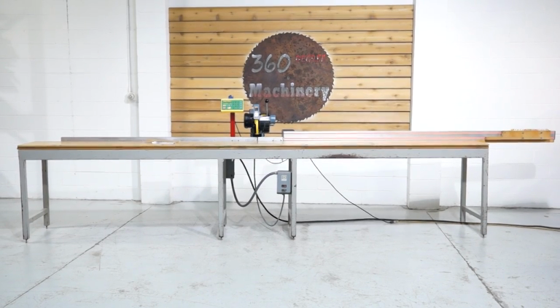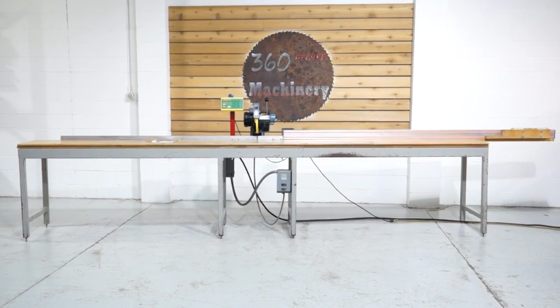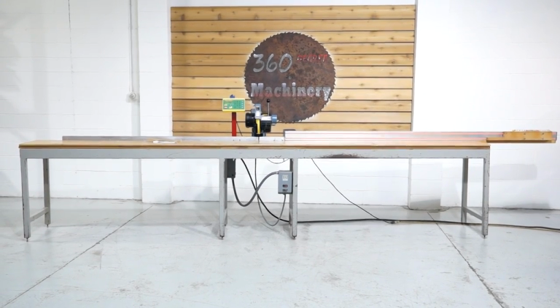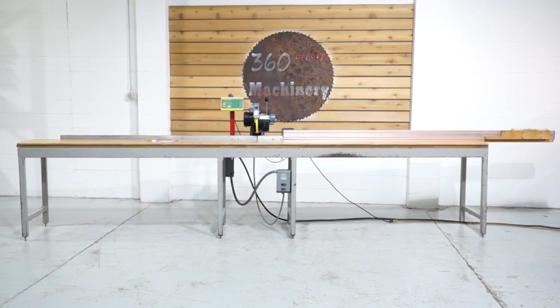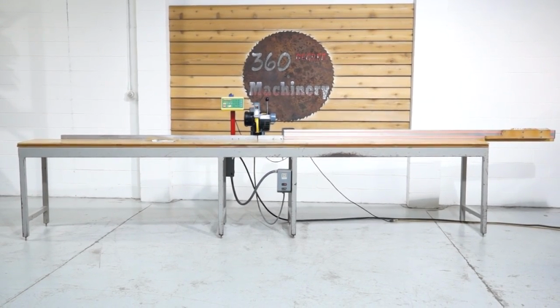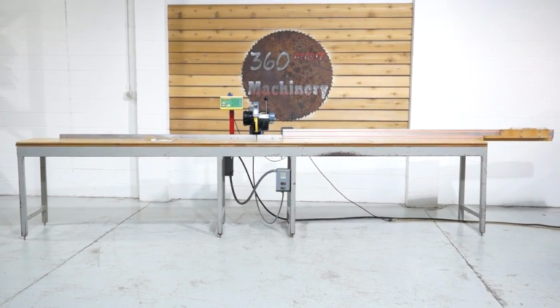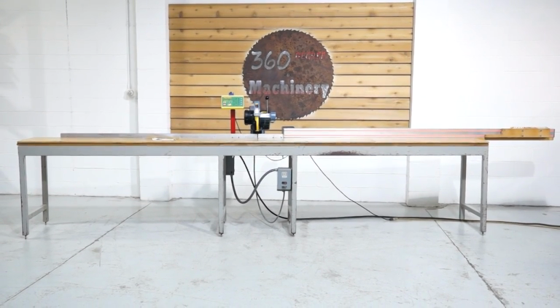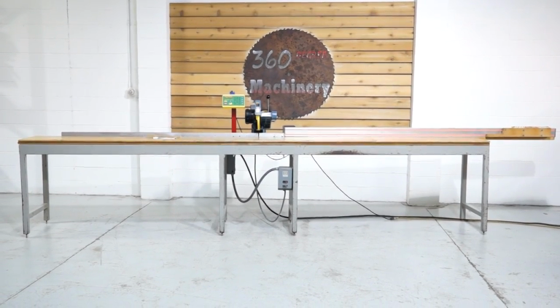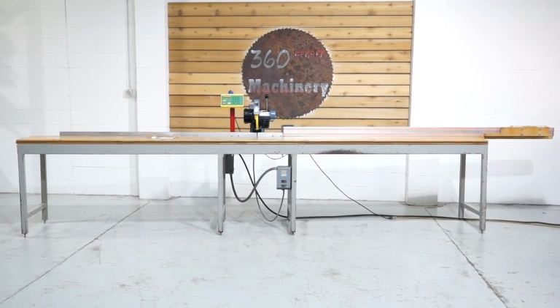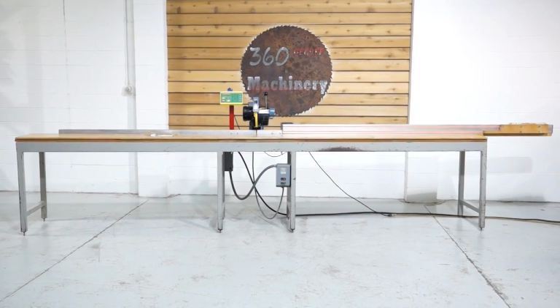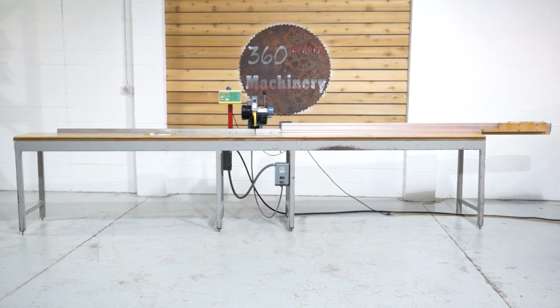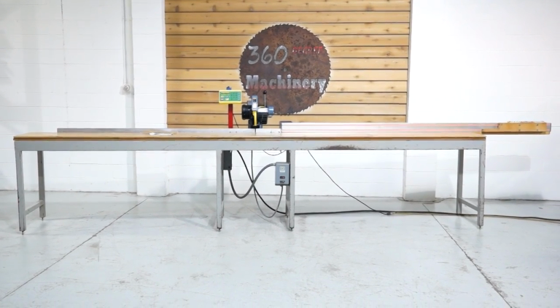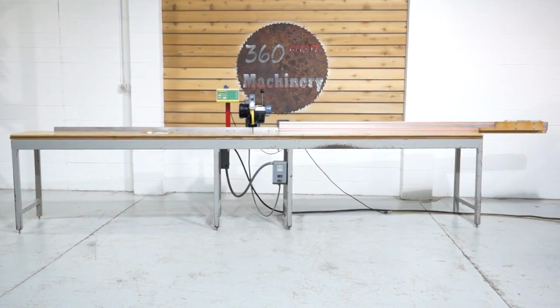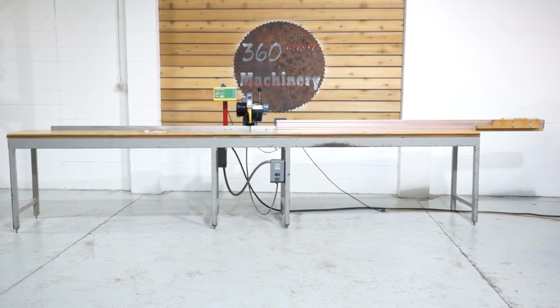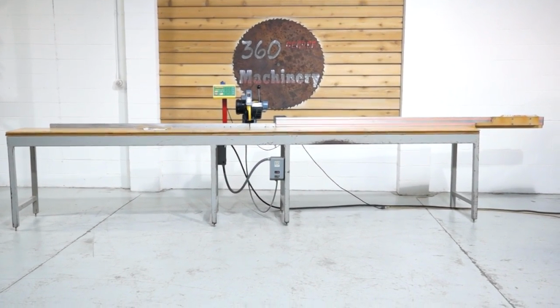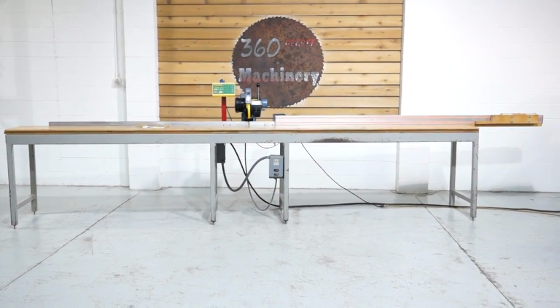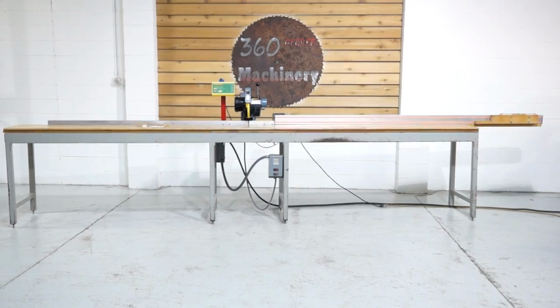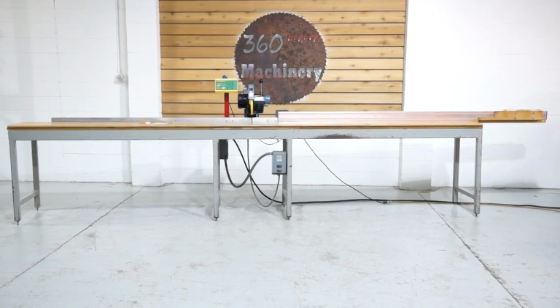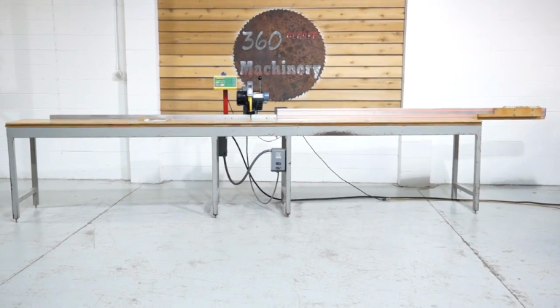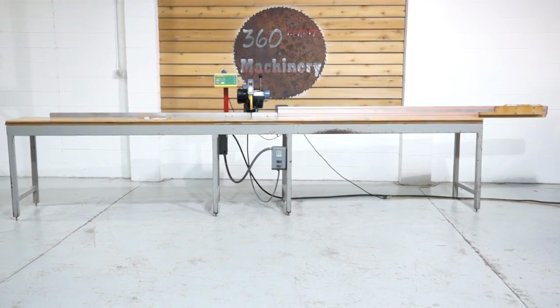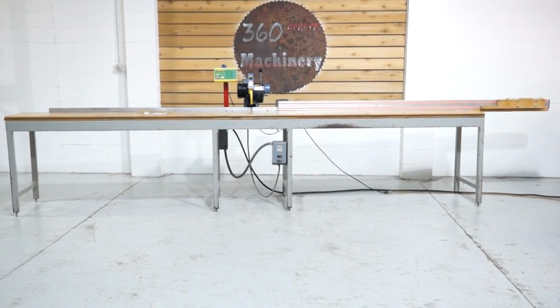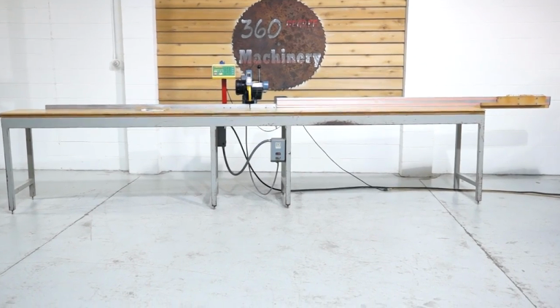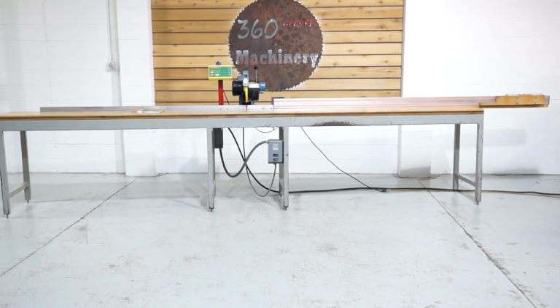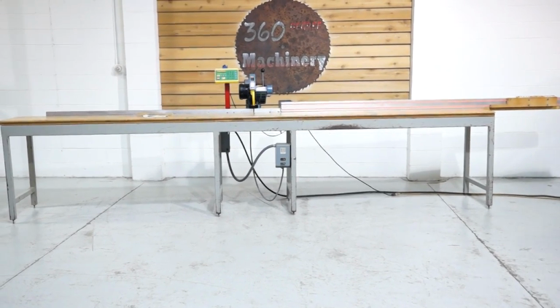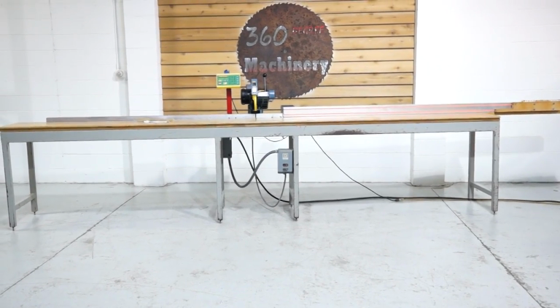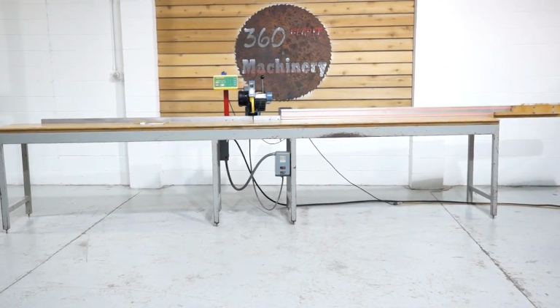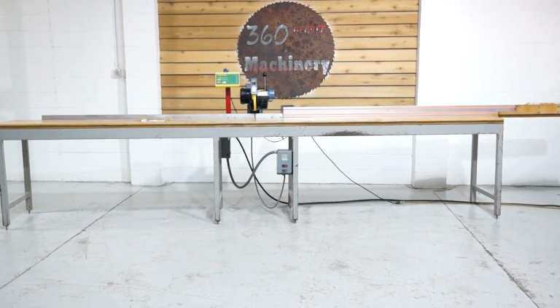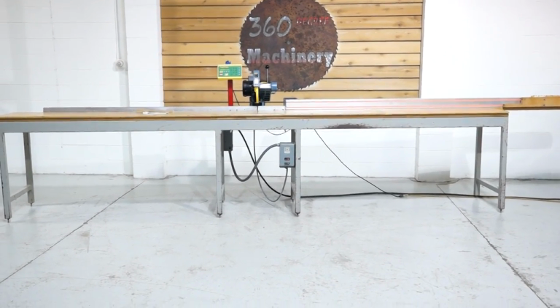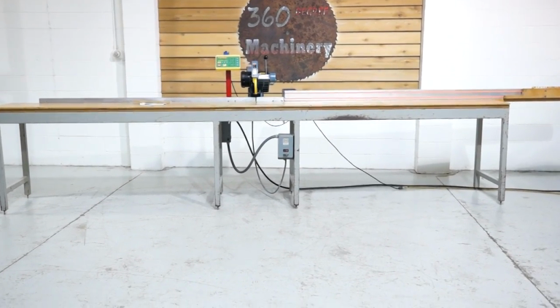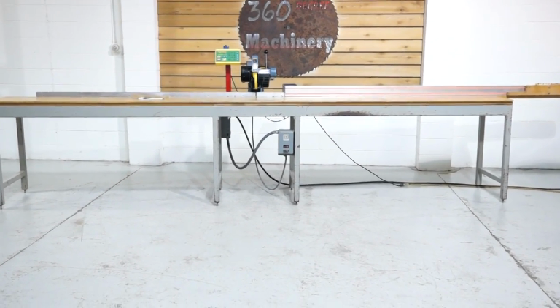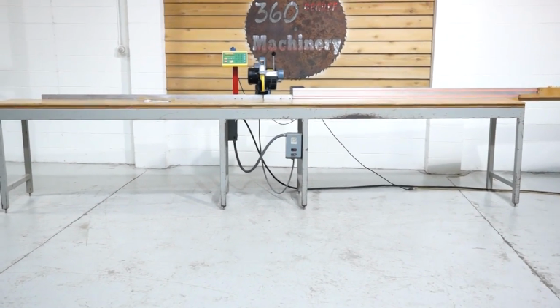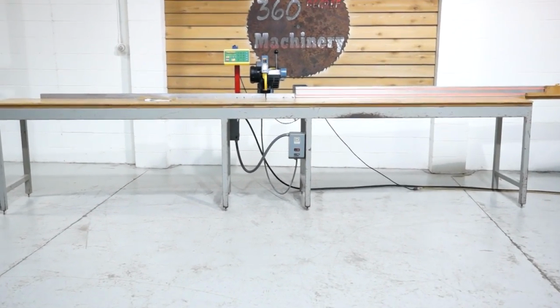Welcome to 360-degree Machinery. We're going to do a walkthrough of an 8-foot Tiger Stop with a CTD F255R Cut-Off Saw.